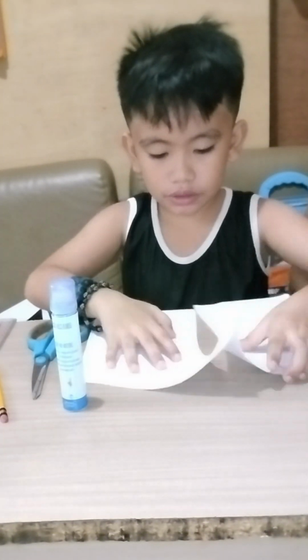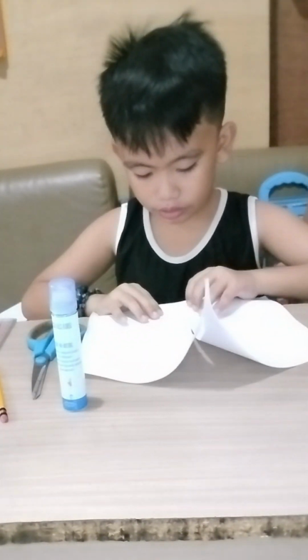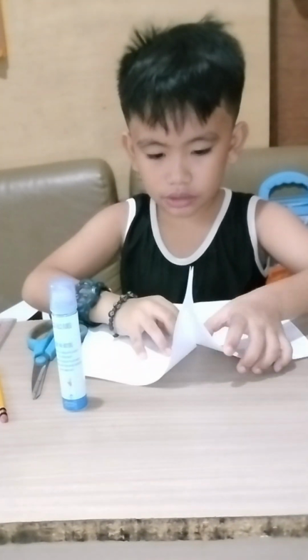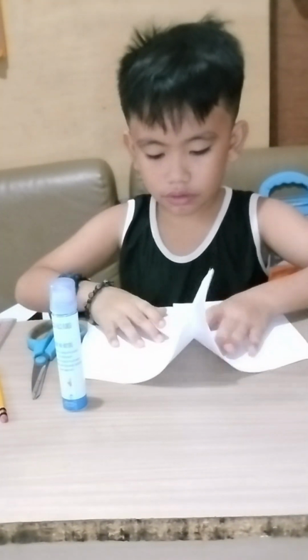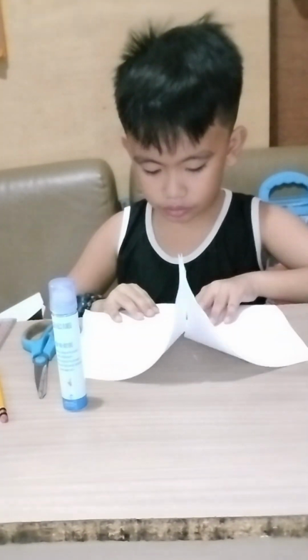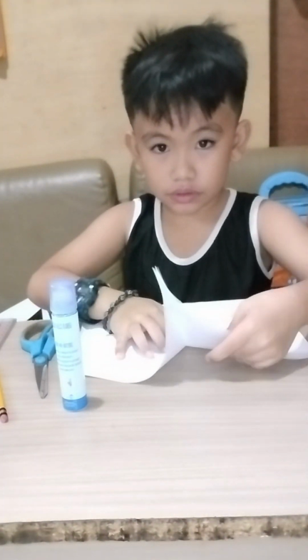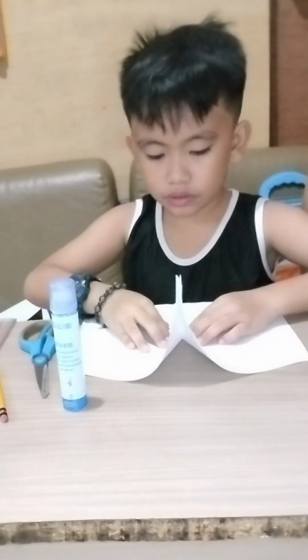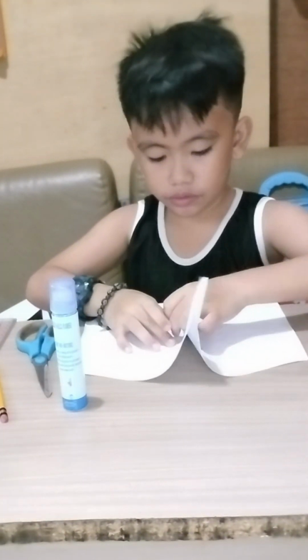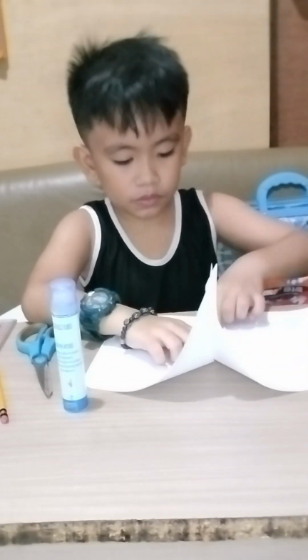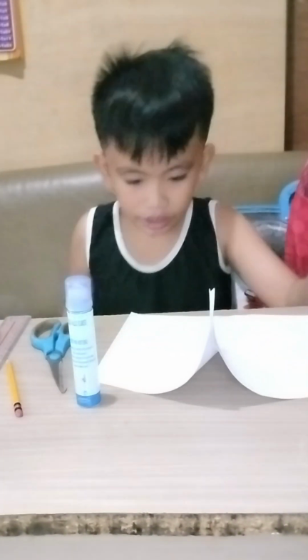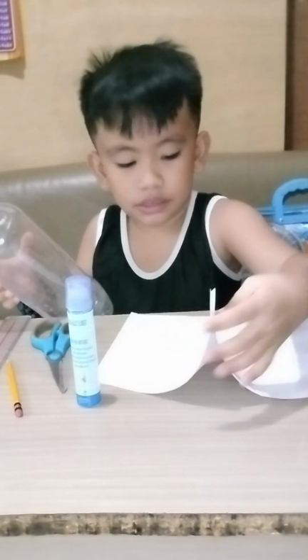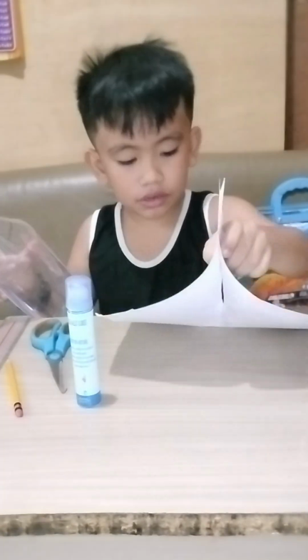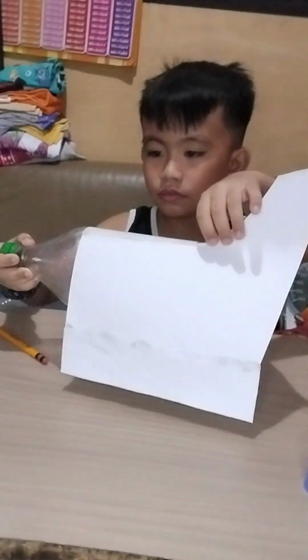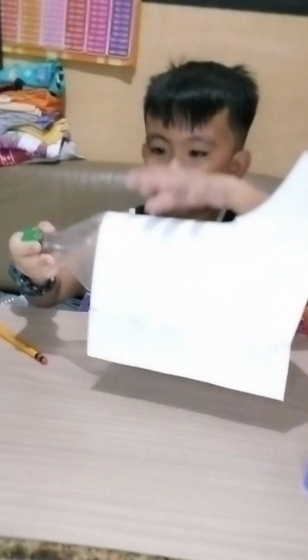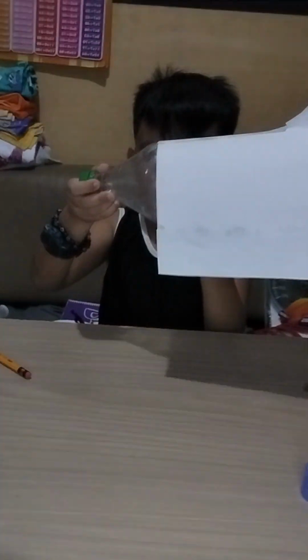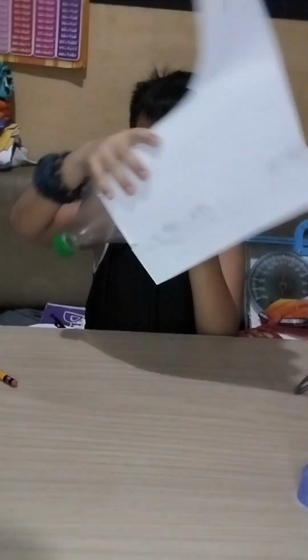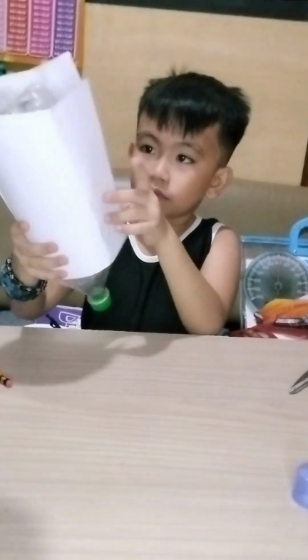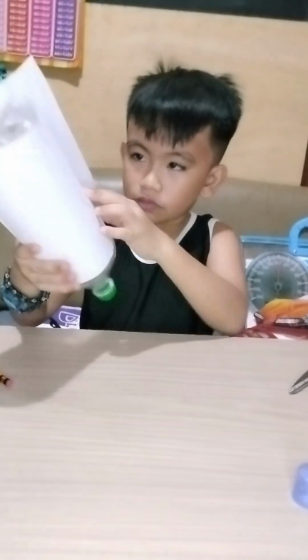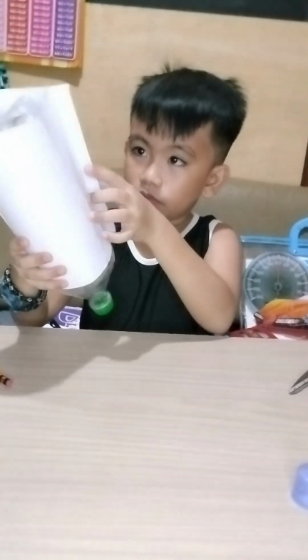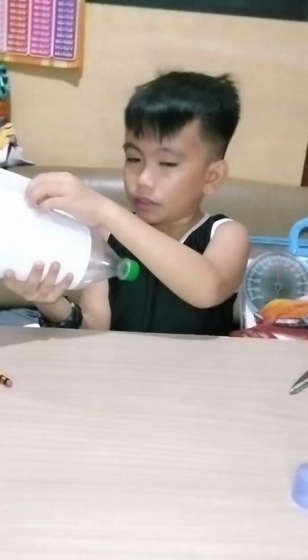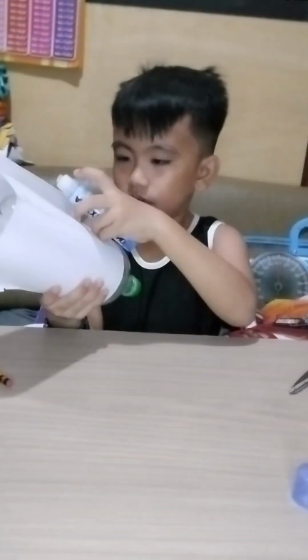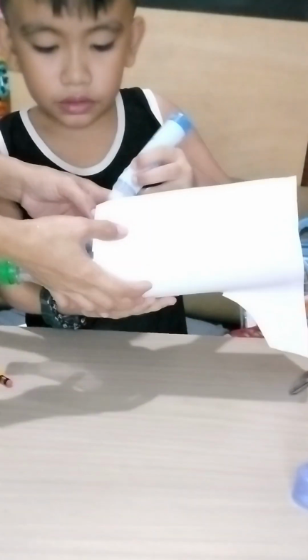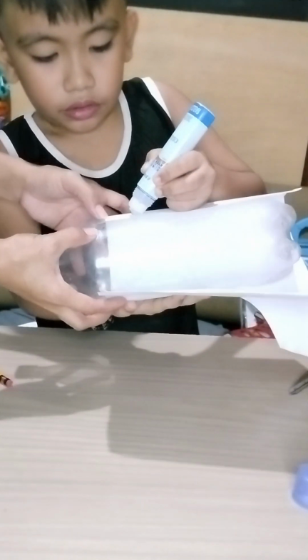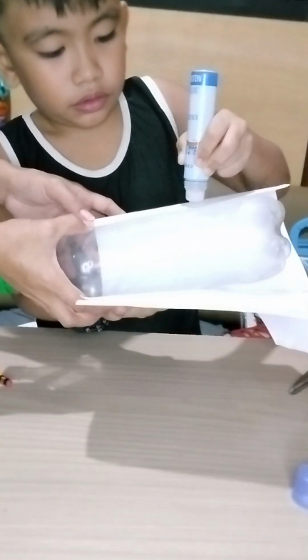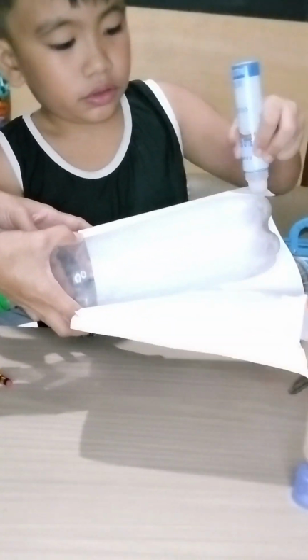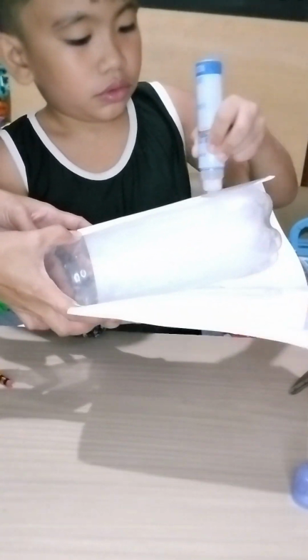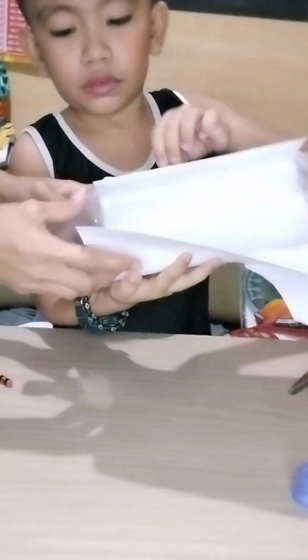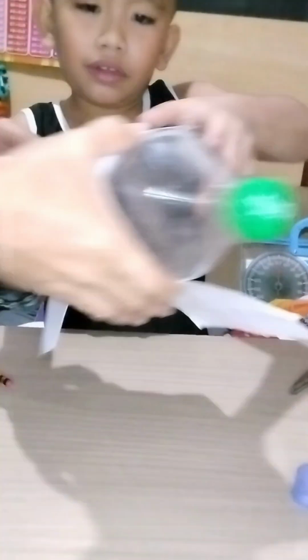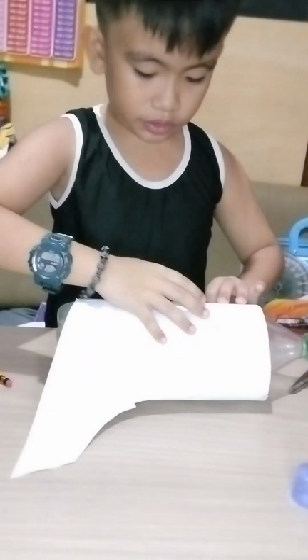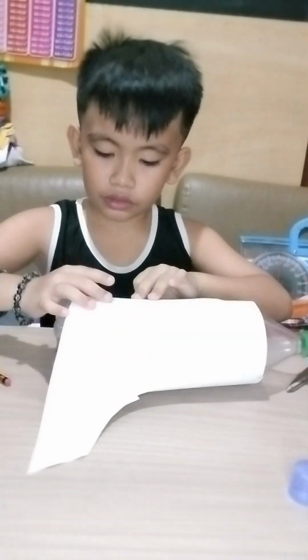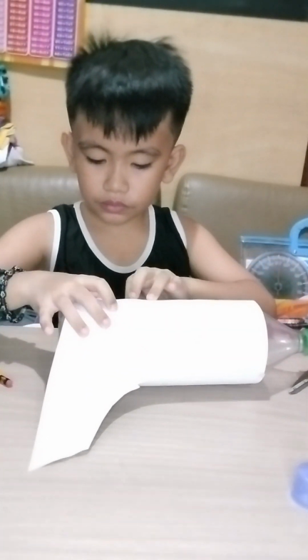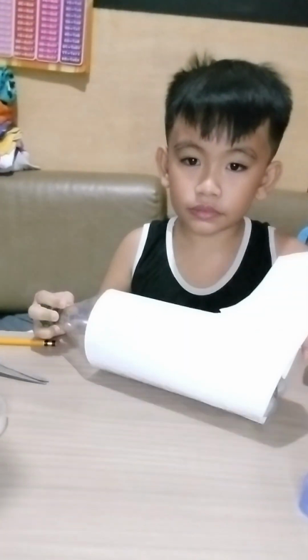I glue them side by side. So I will put it in the bottle so it will make a plane. I asked Mama for help so I can glue it well.